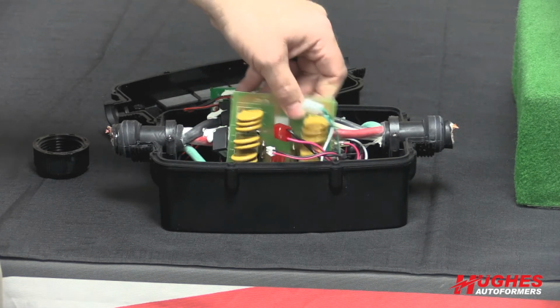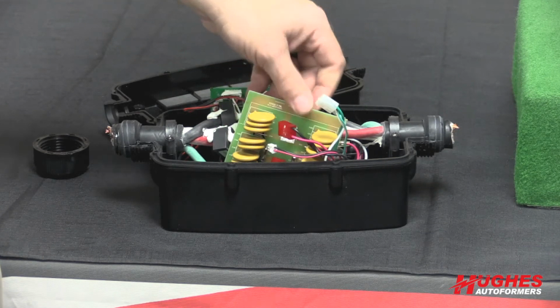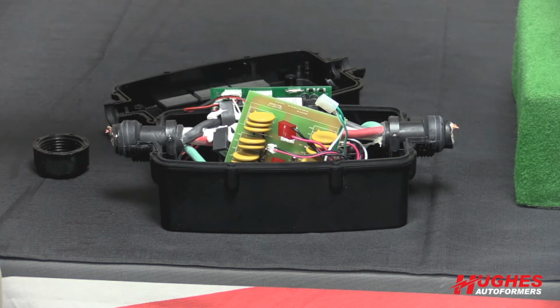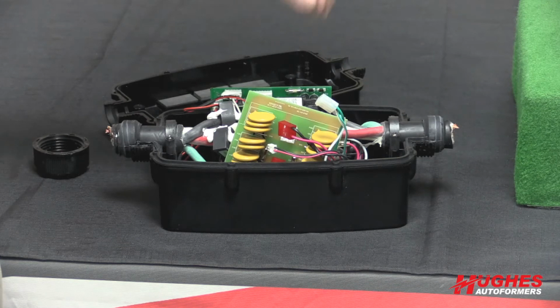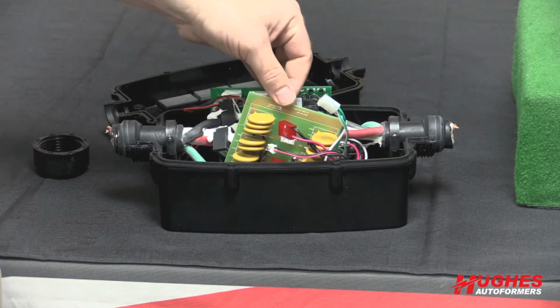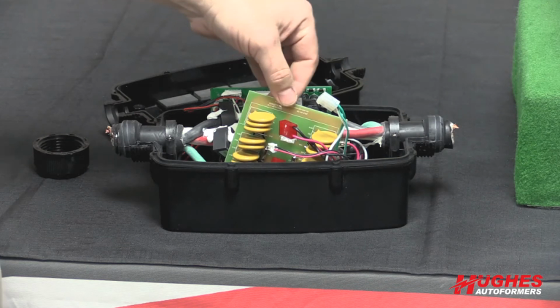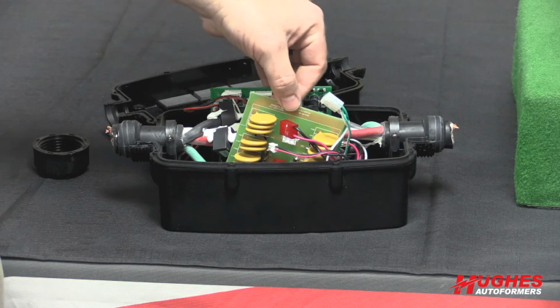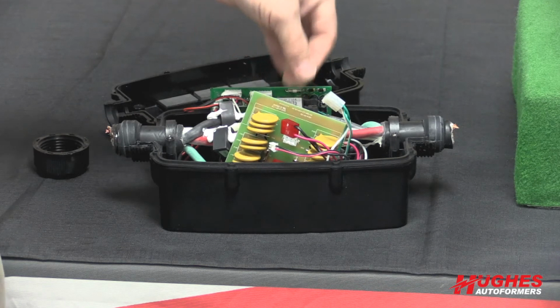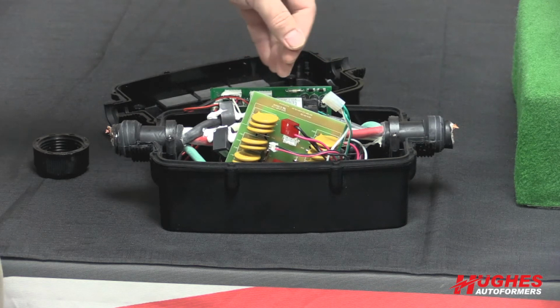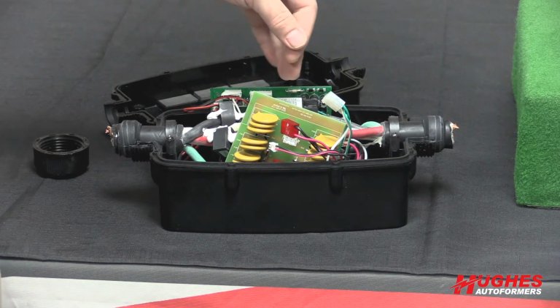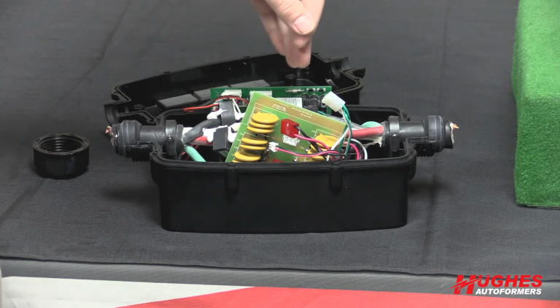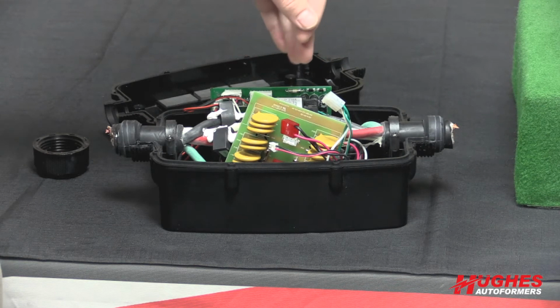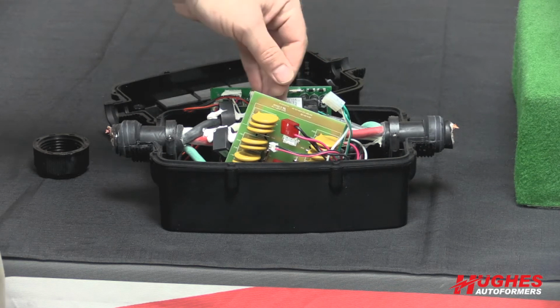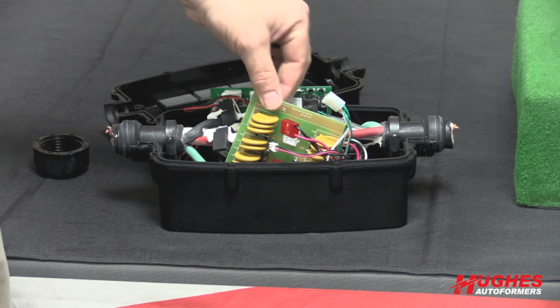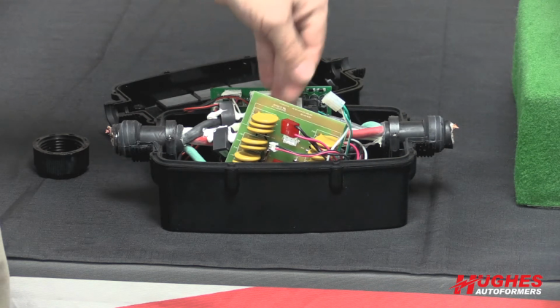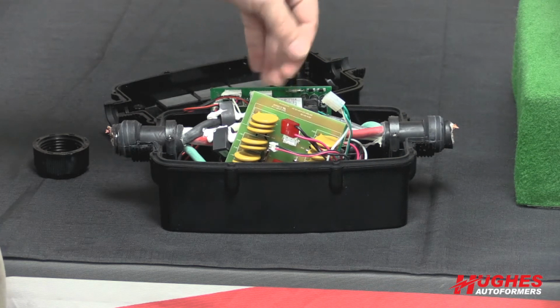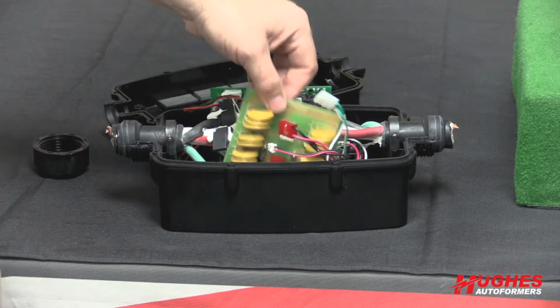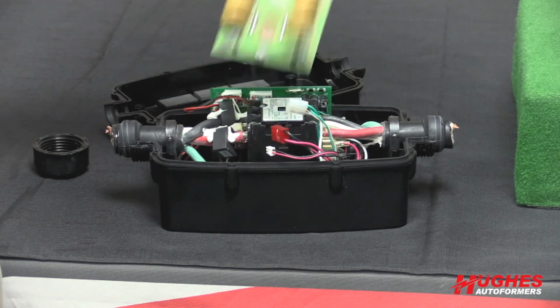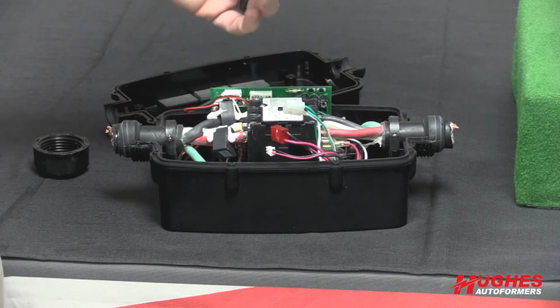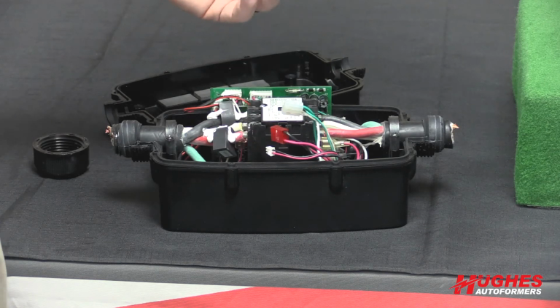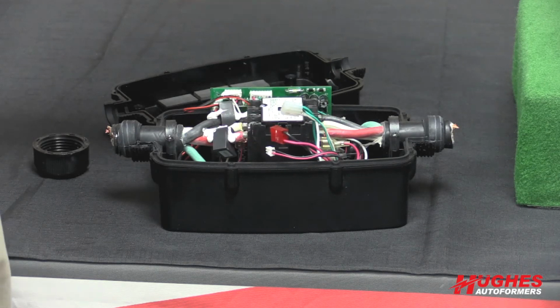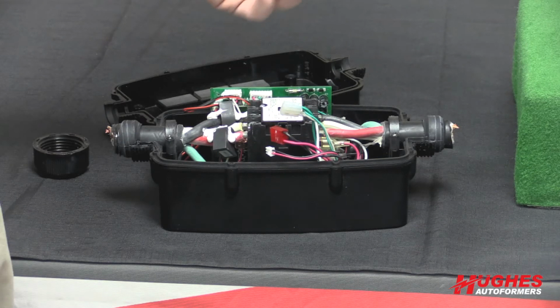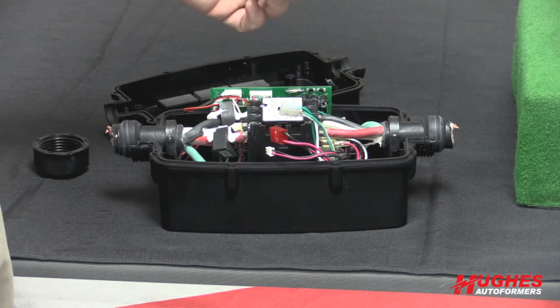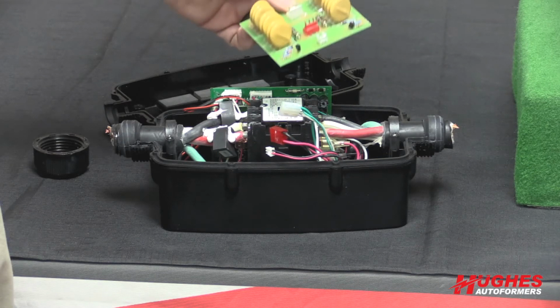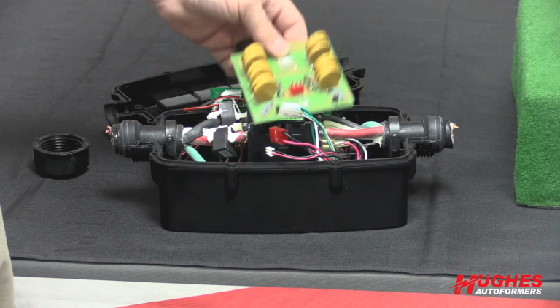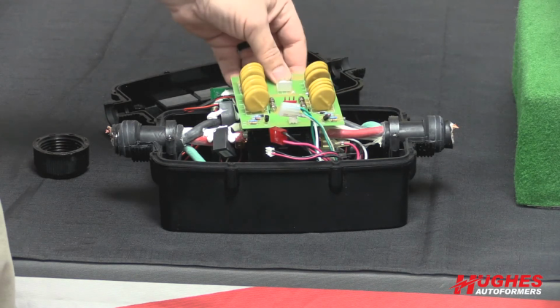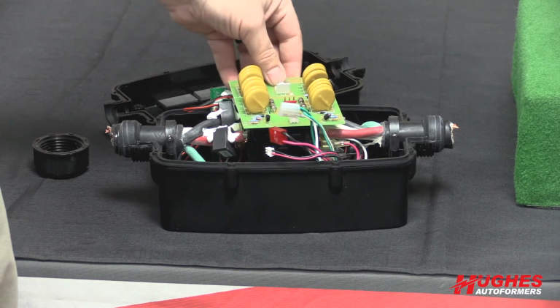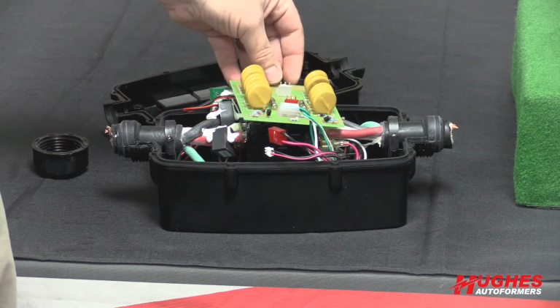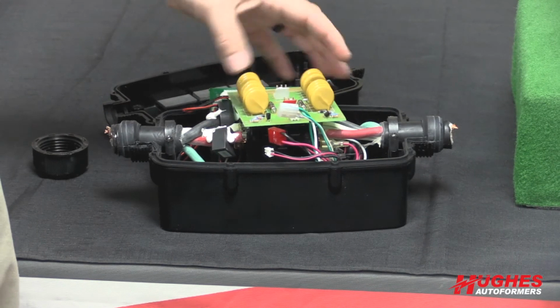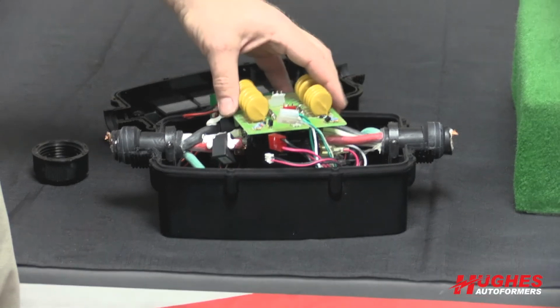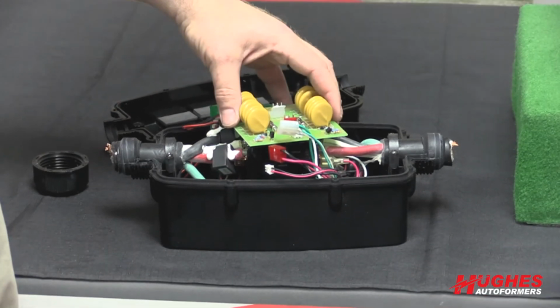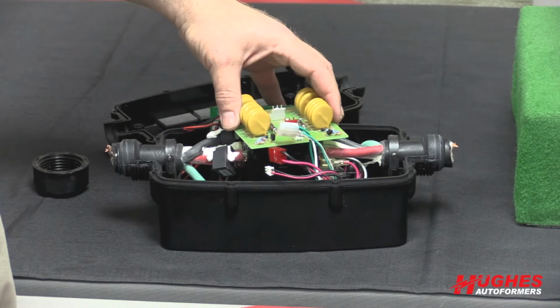One offer that Hughes Autoformers does have is that if the consumer uses up the surge module within the first two years of purchase, we will send out one free replacement module to them.